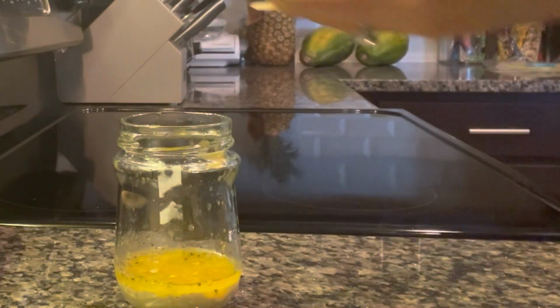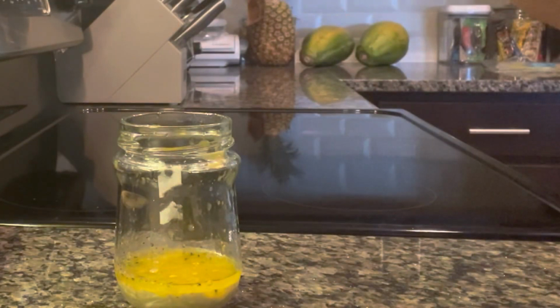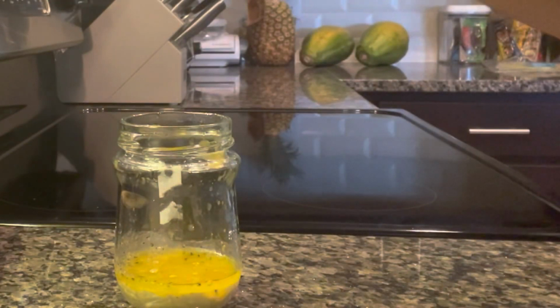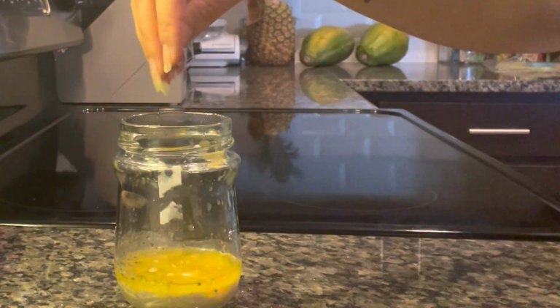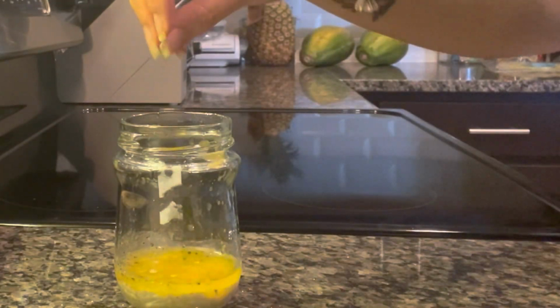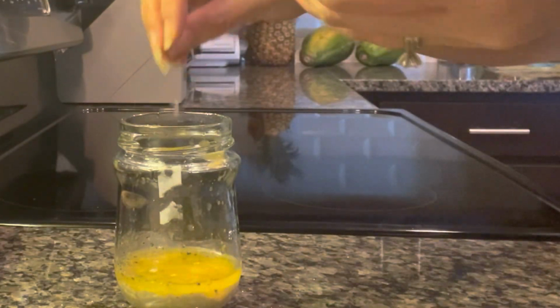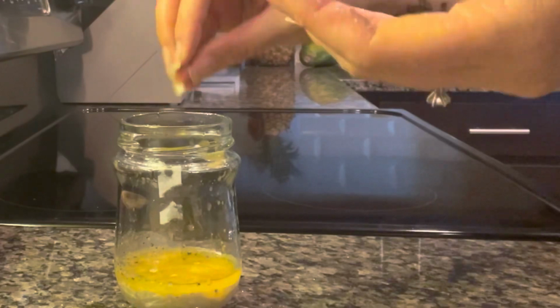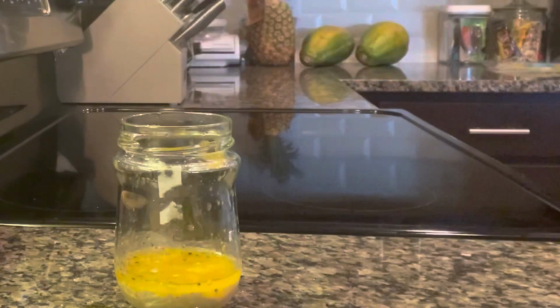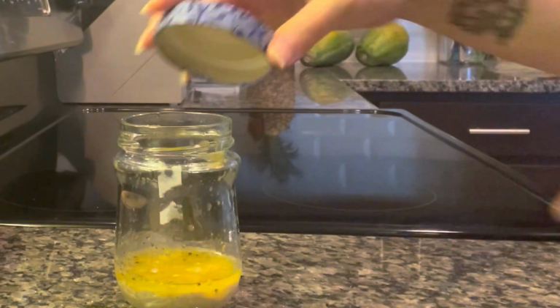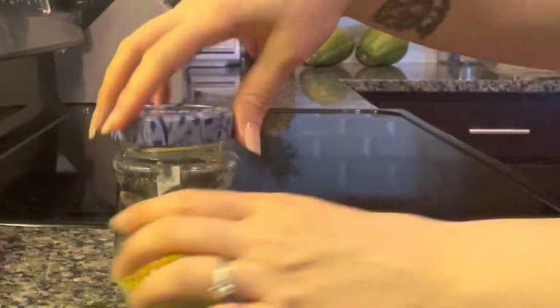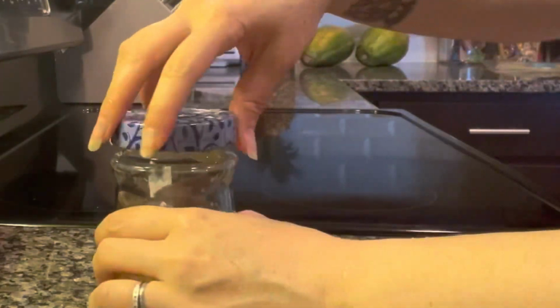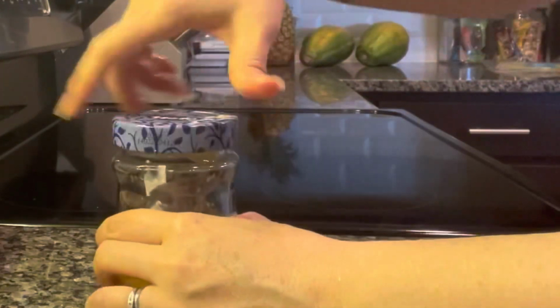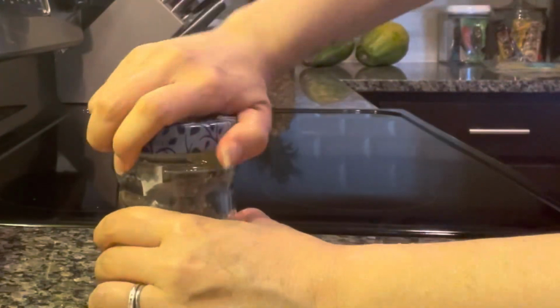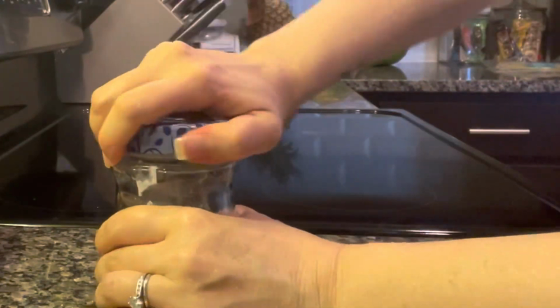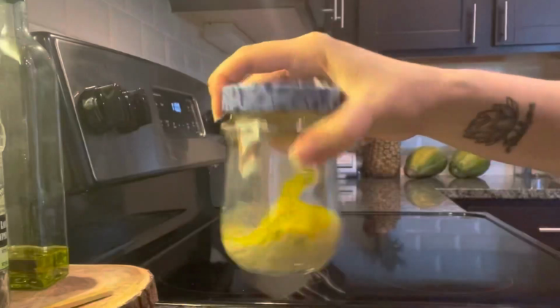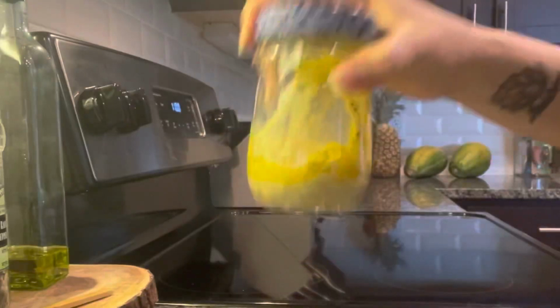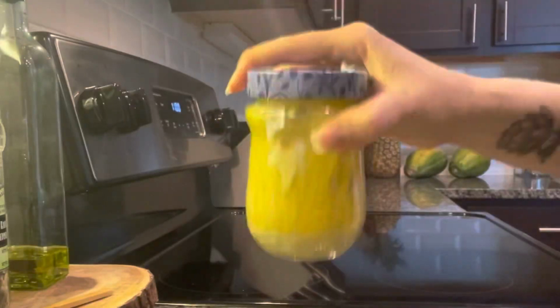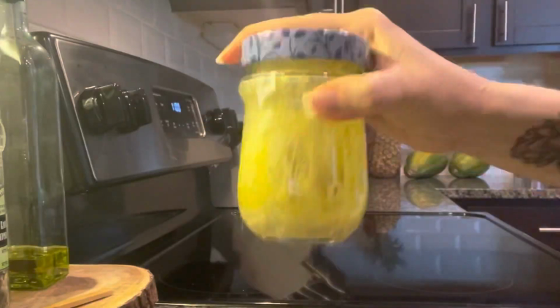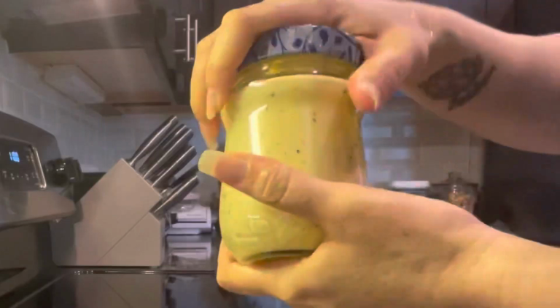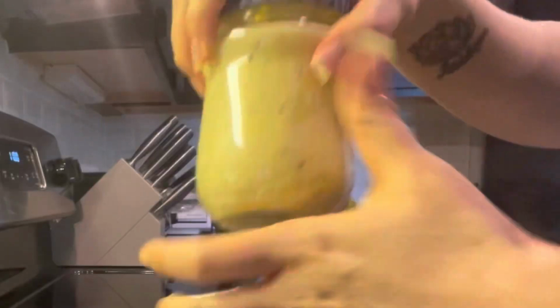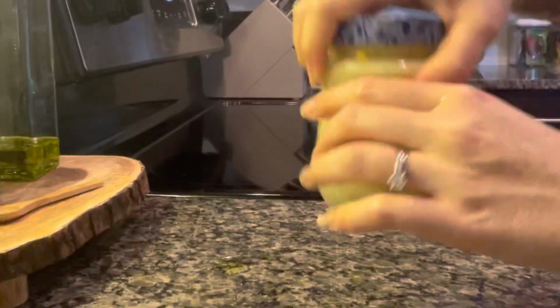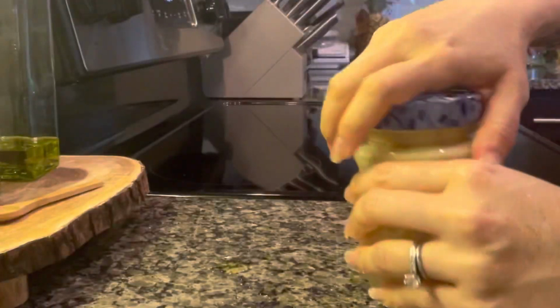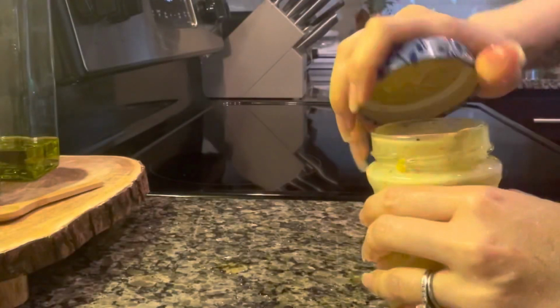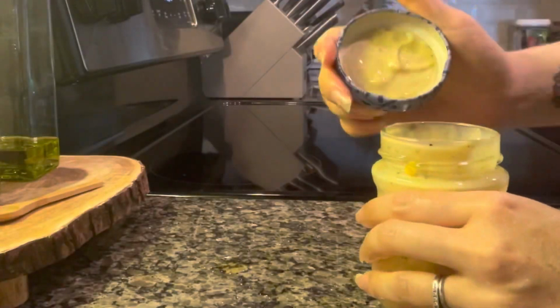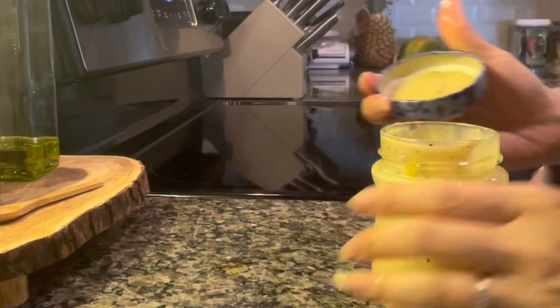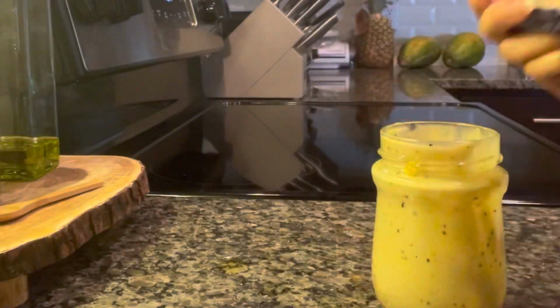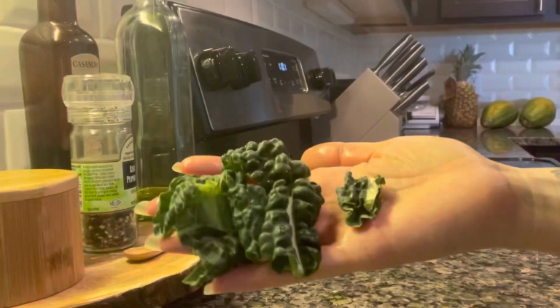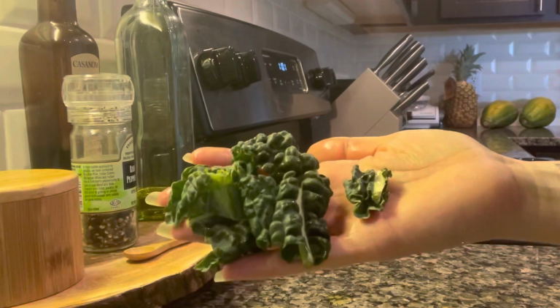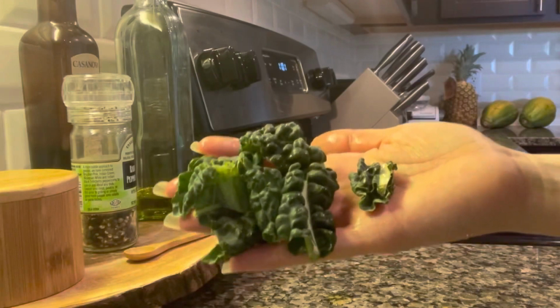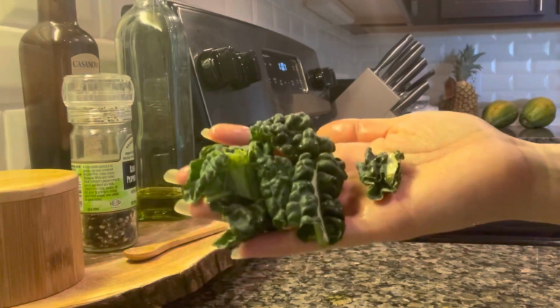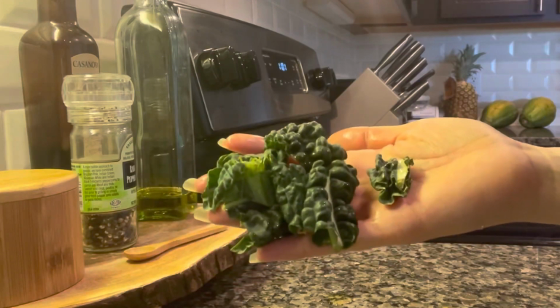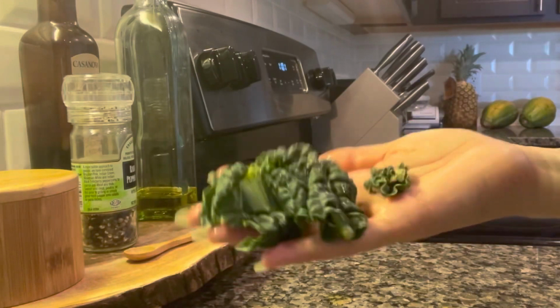Just add that to your jar or whatever you're mixing in and give it a good shake. You might want to use more olive oil — whatever oil you're using. It came out pretty thick for me.